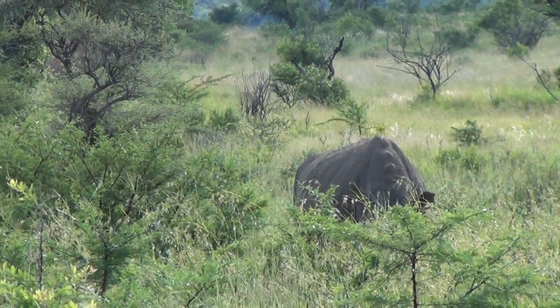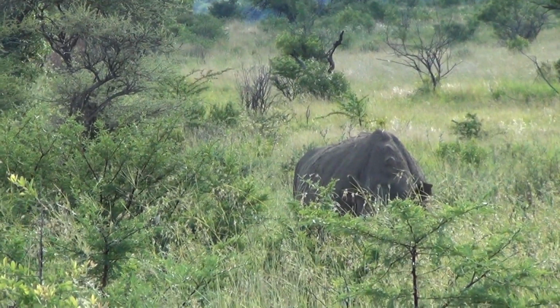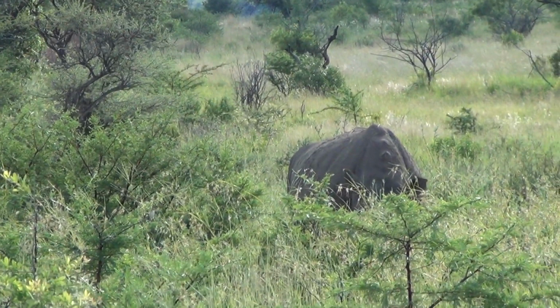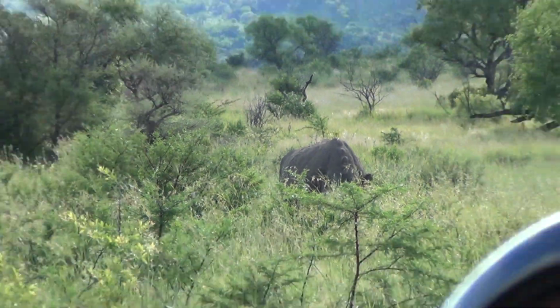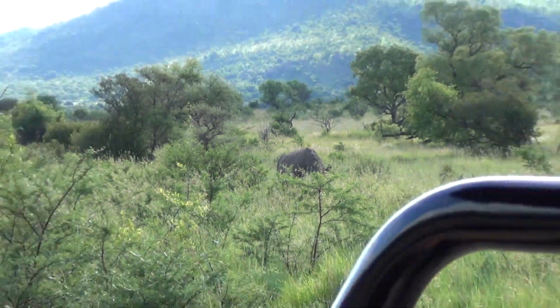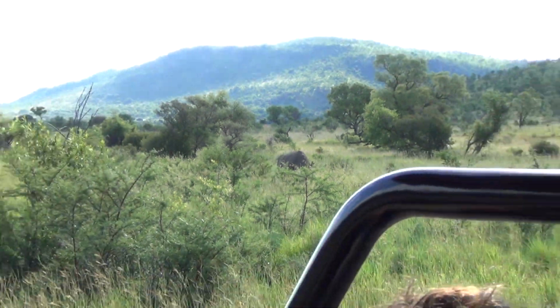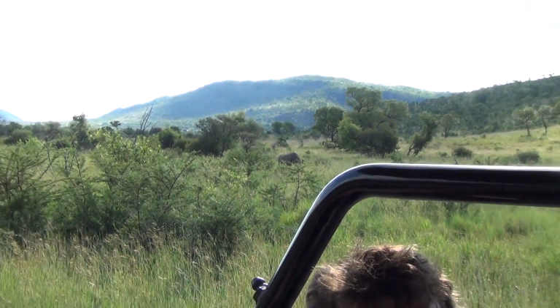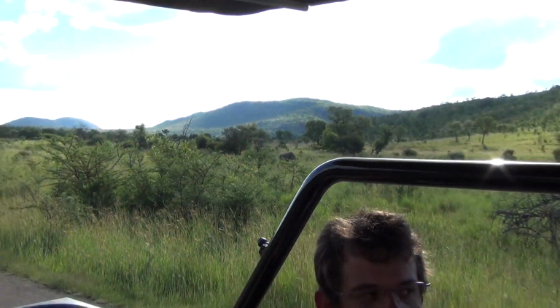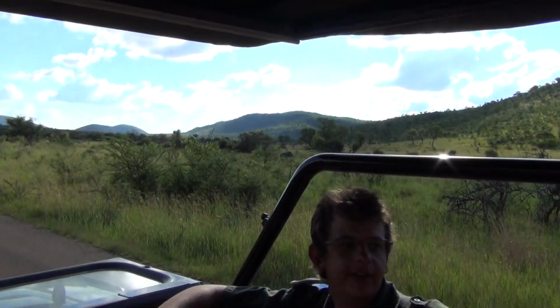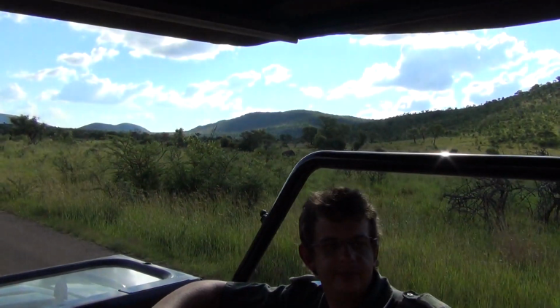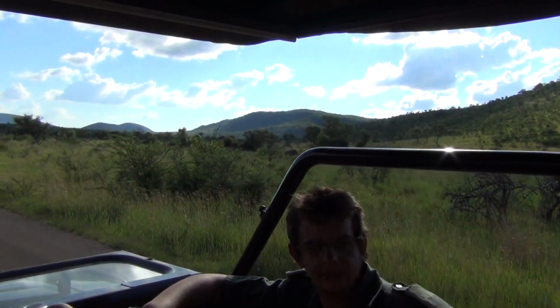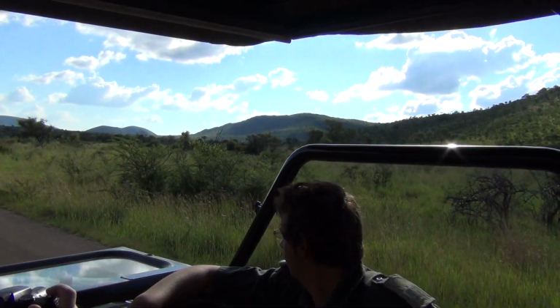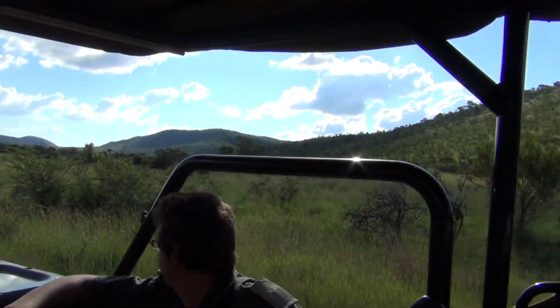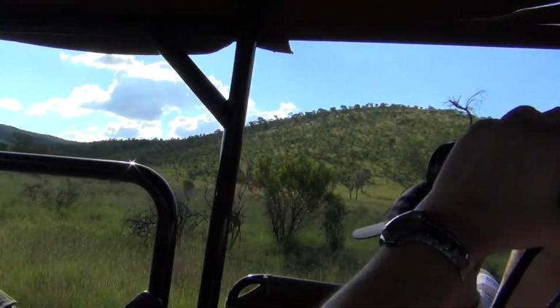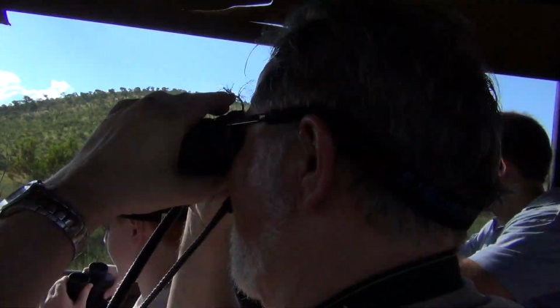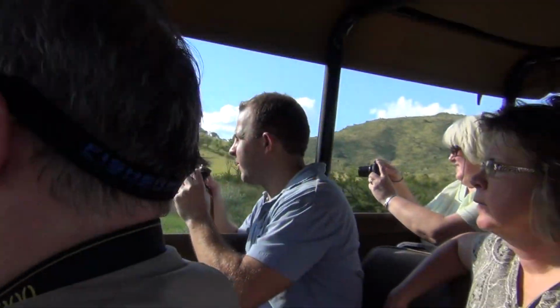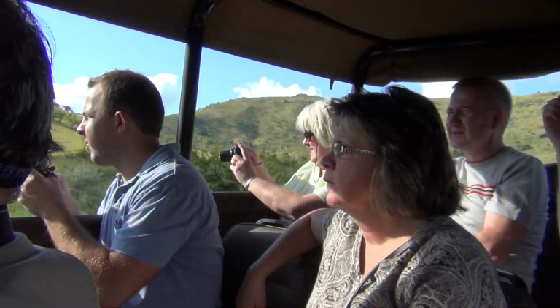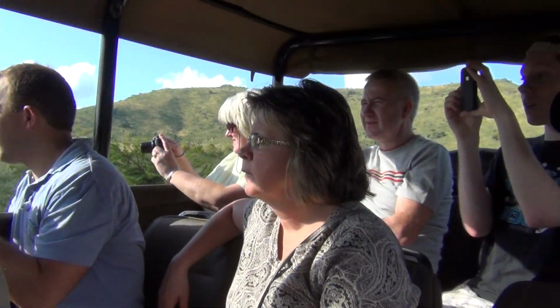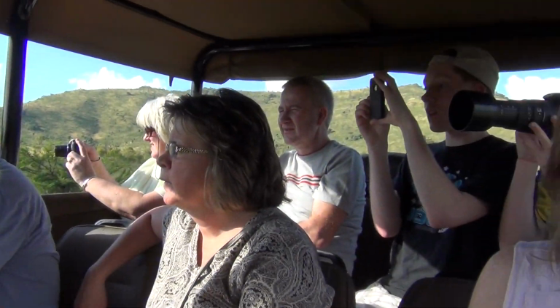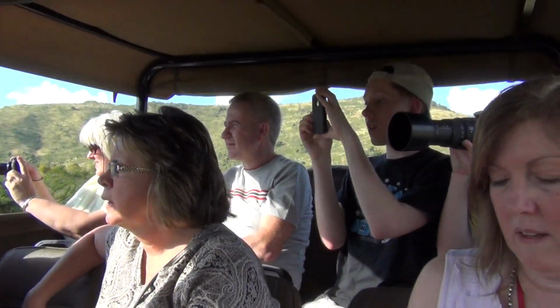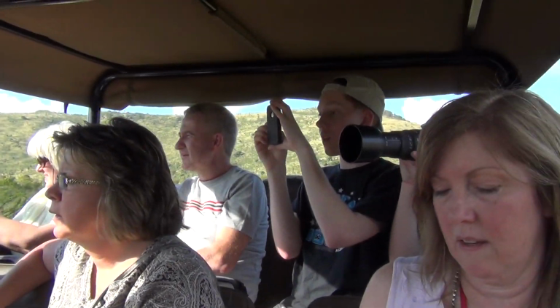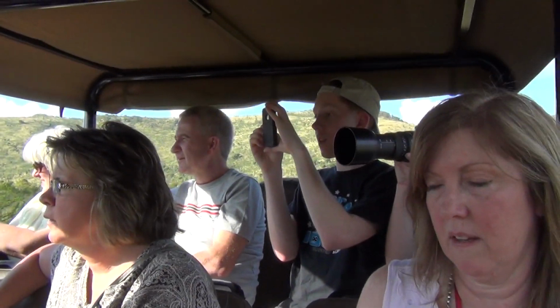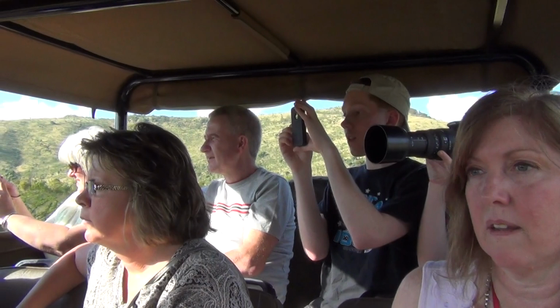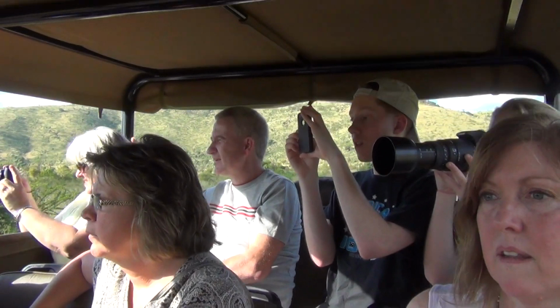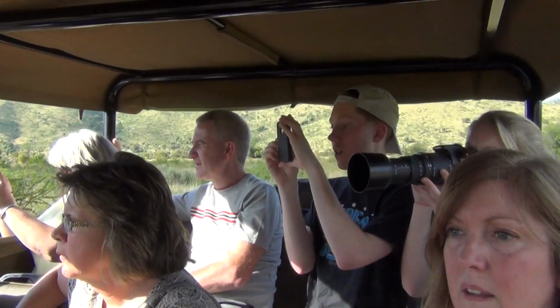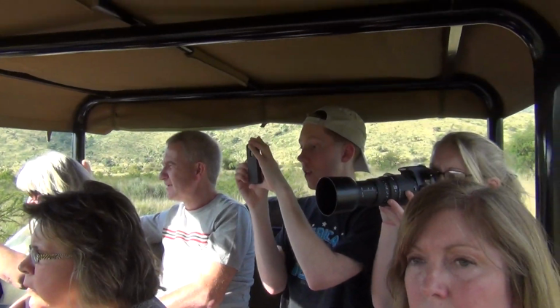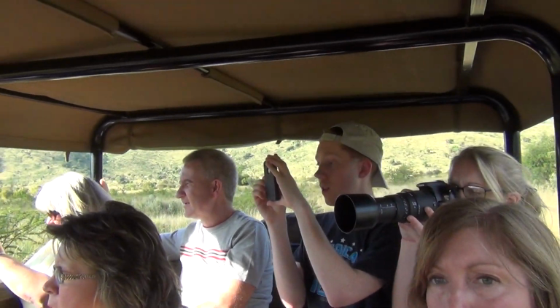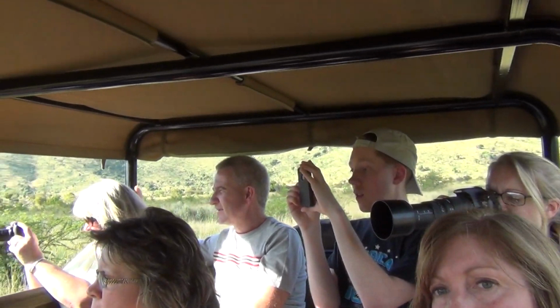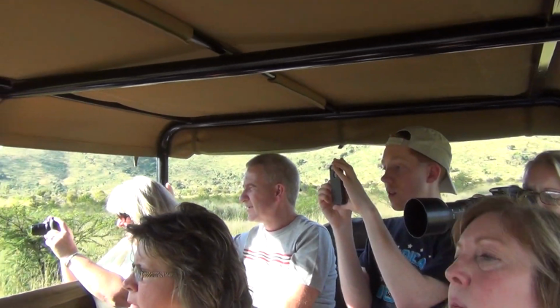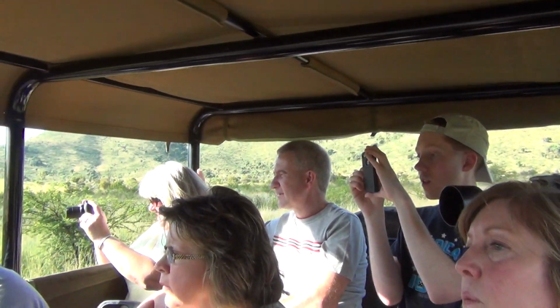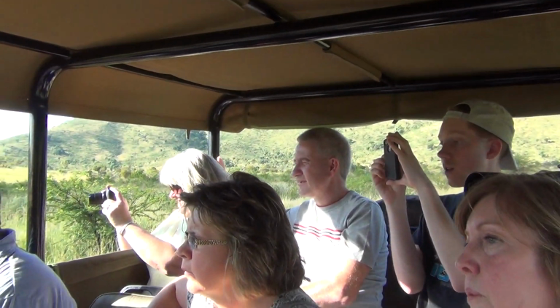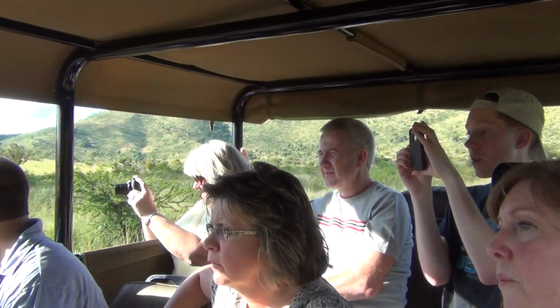So this is what's known as your southern white rhino. Now we've got two species in this reserve, namely this one and you've also got your black rhino as well.